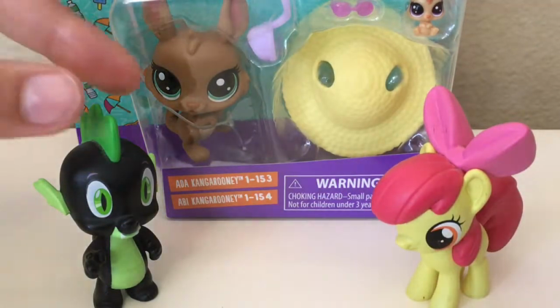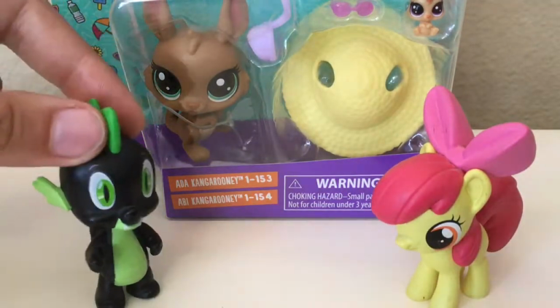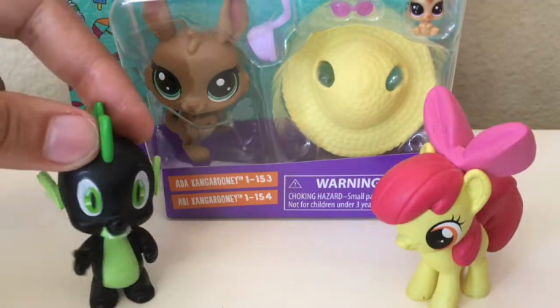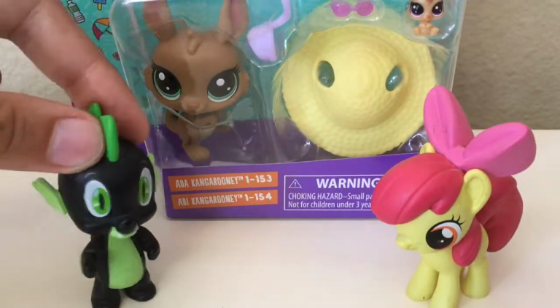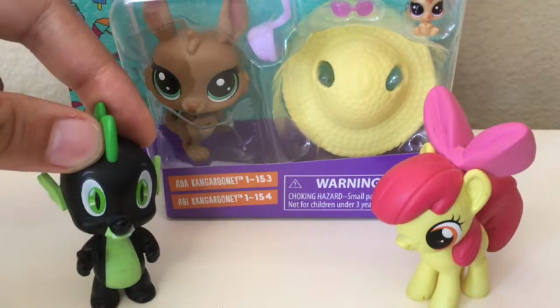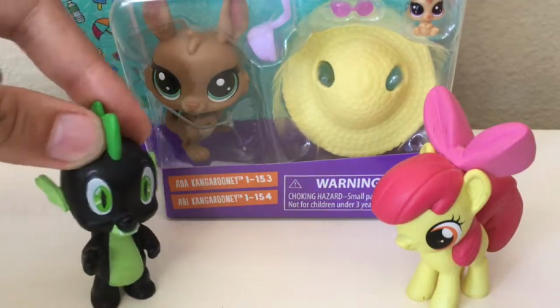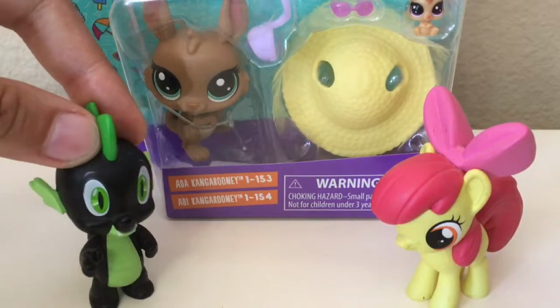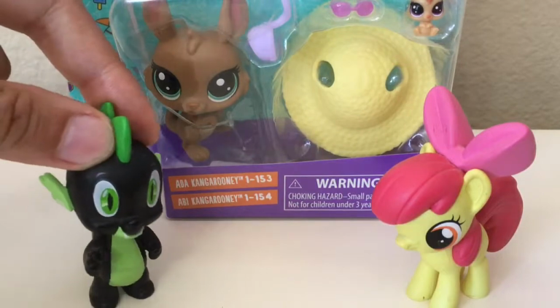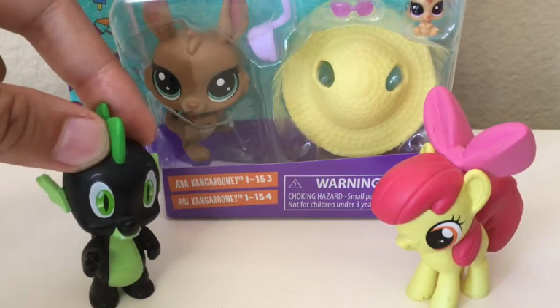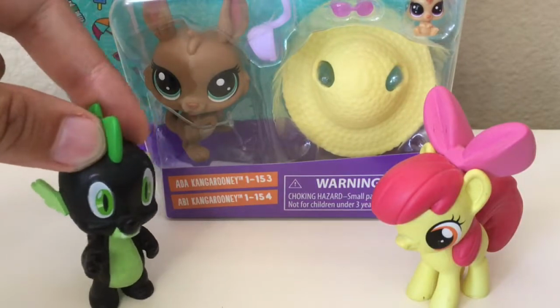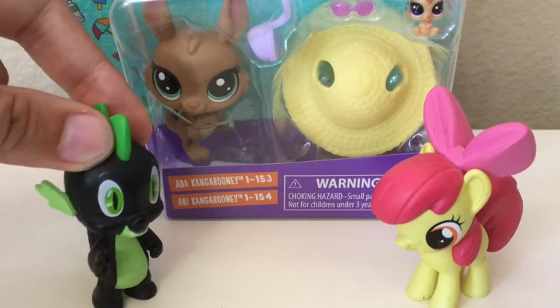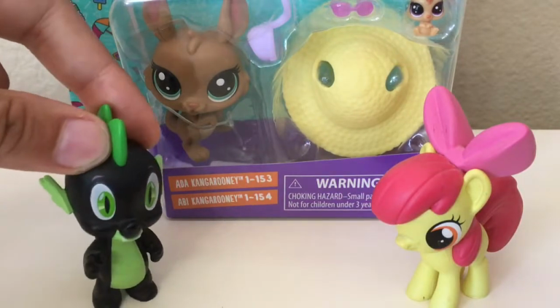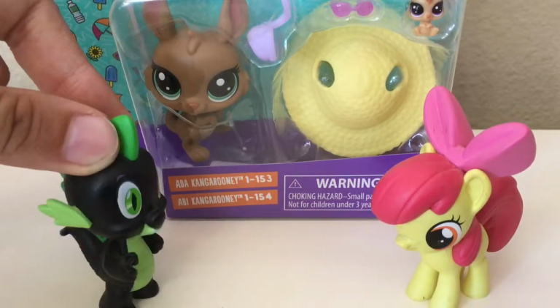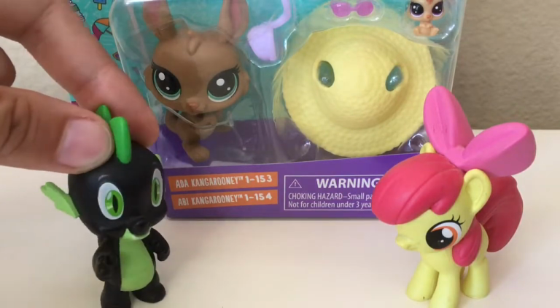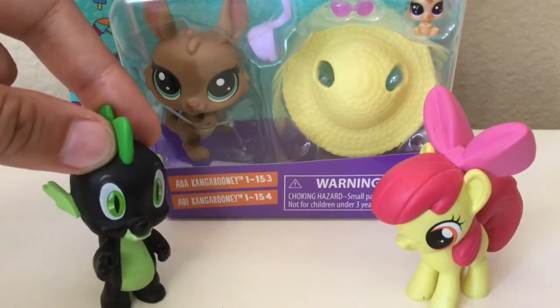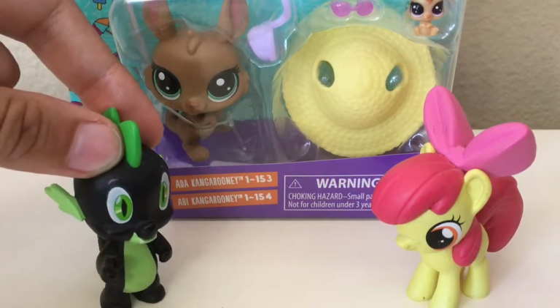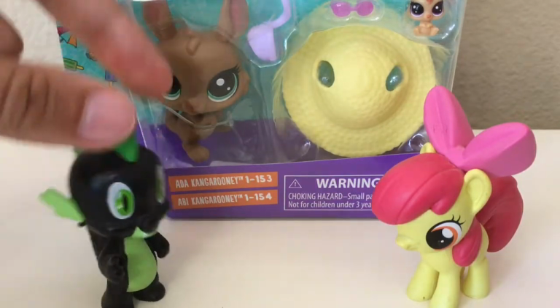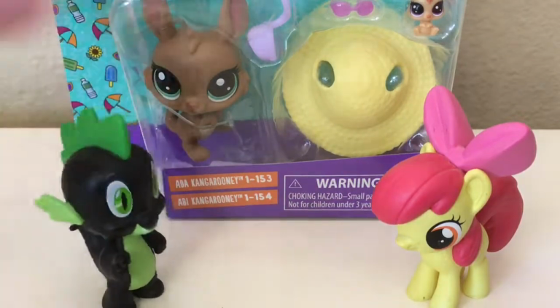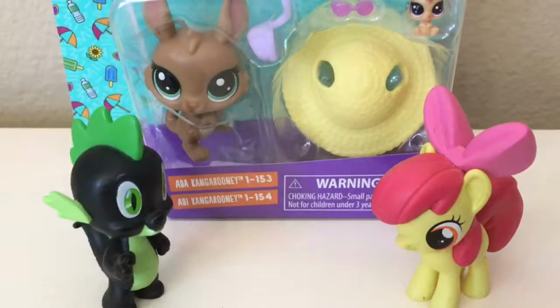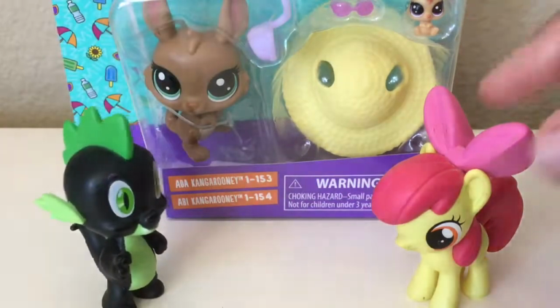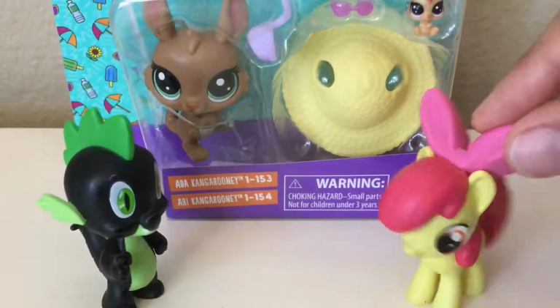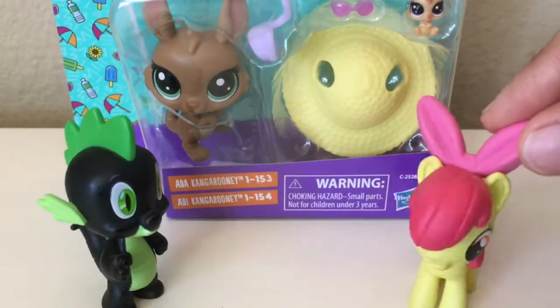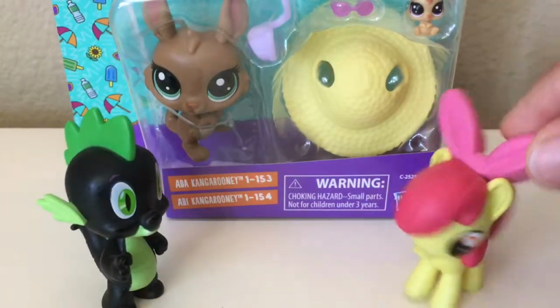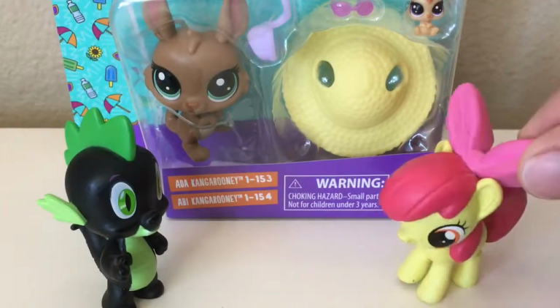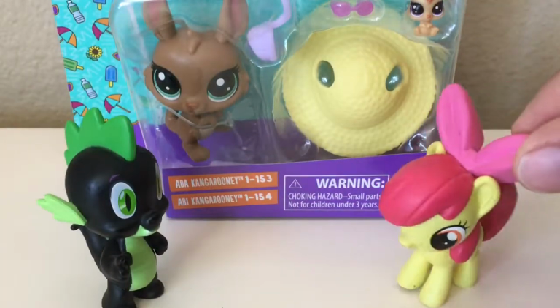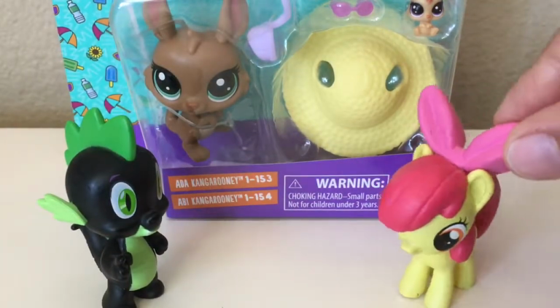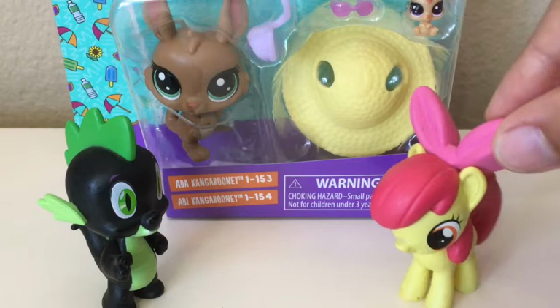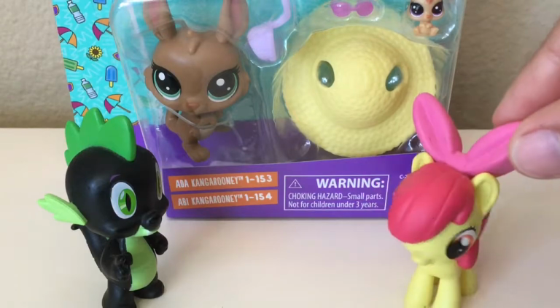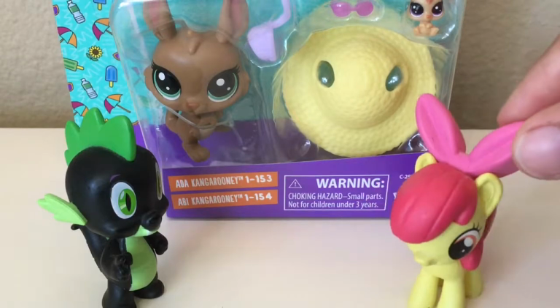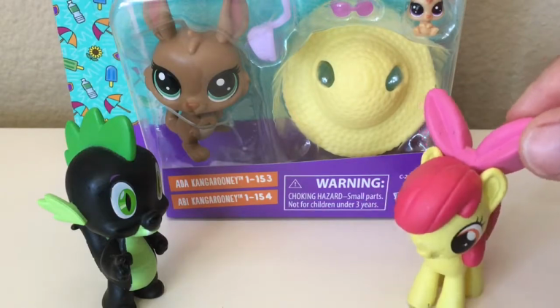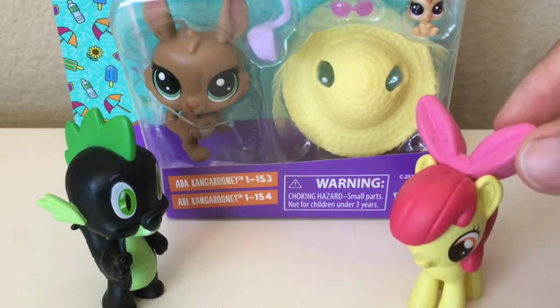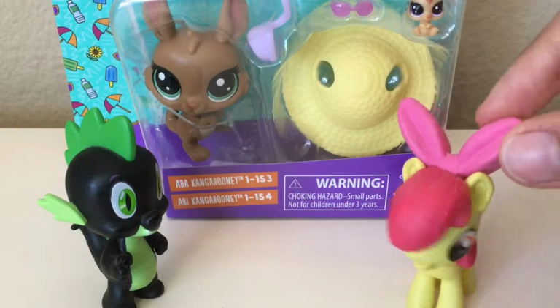This is a nice change from all the Star Wars the Black Series toys we've been doing. Finally another Littlest Pet Shop toy to review.